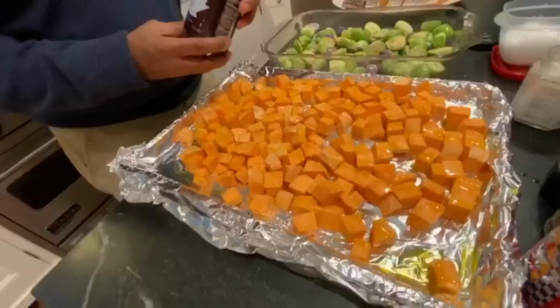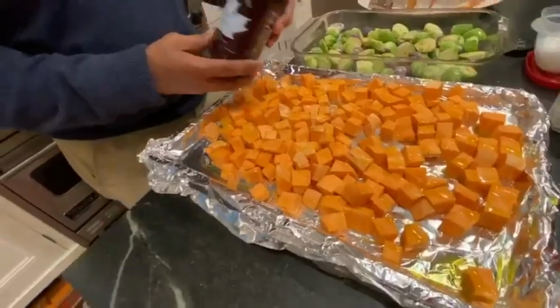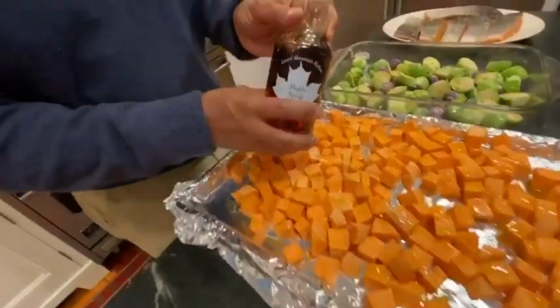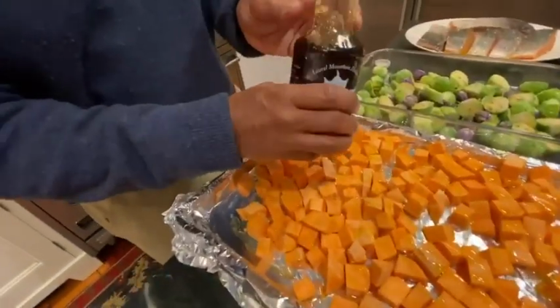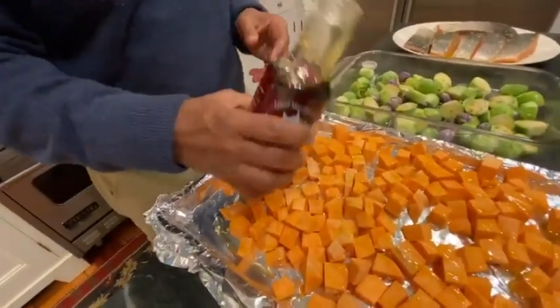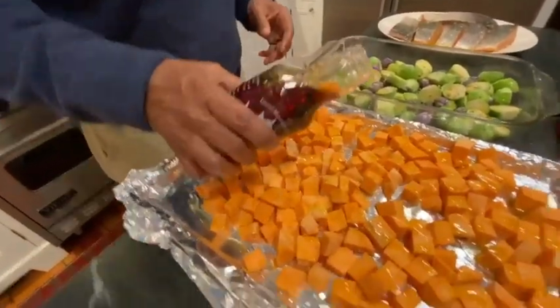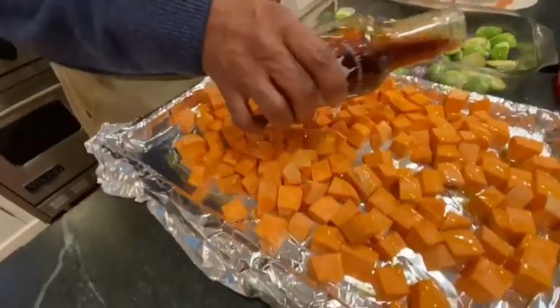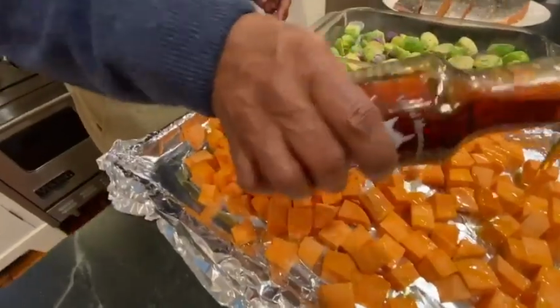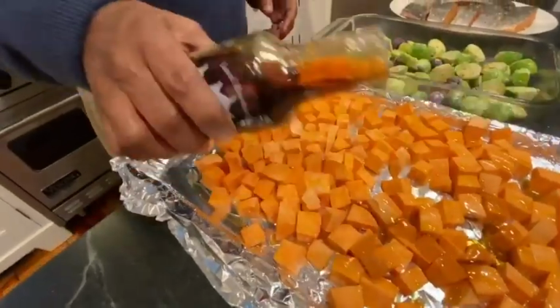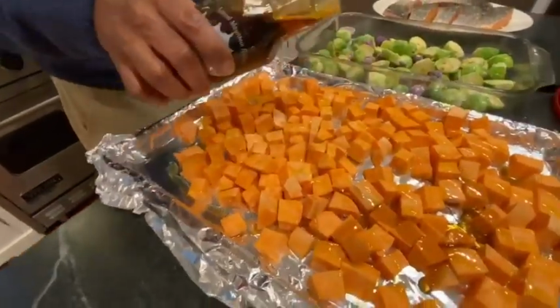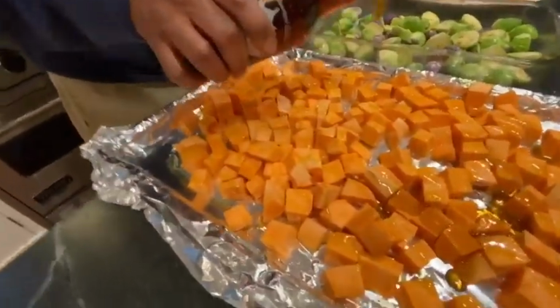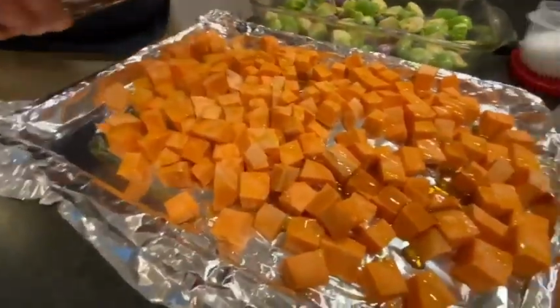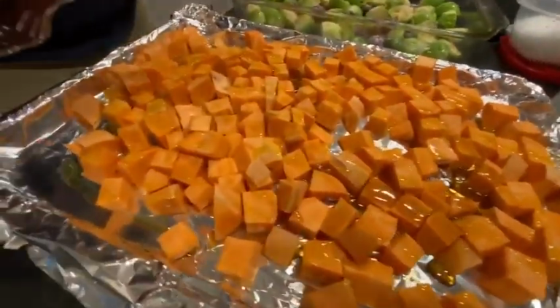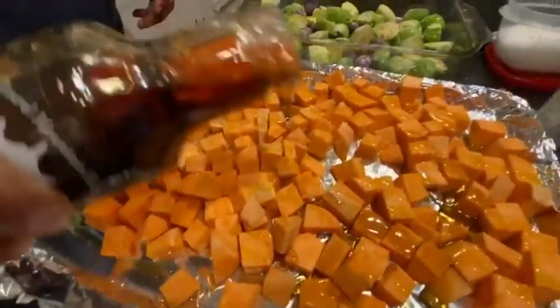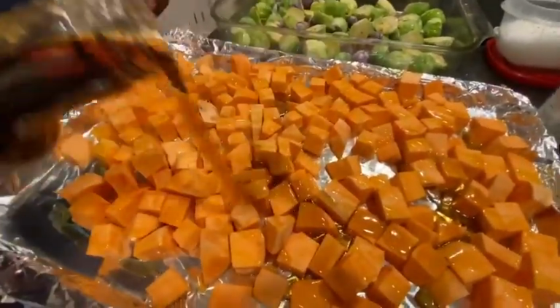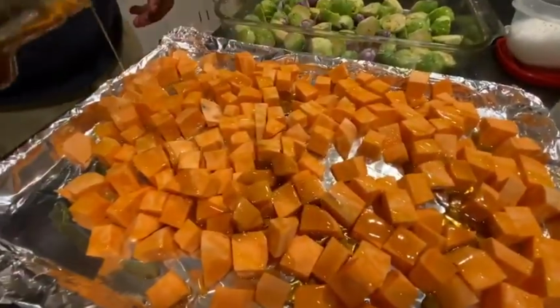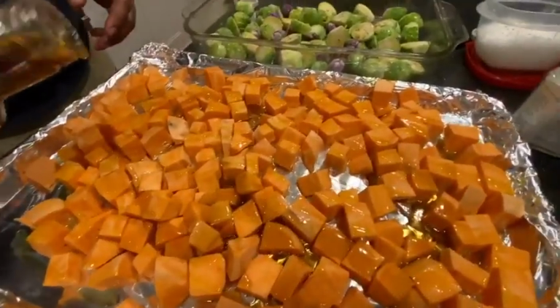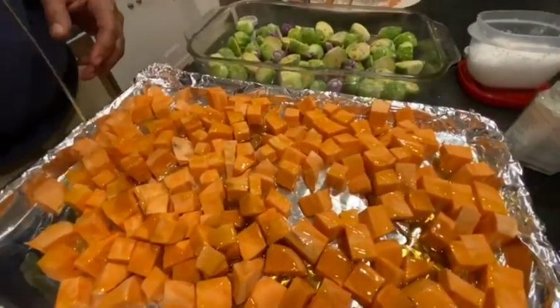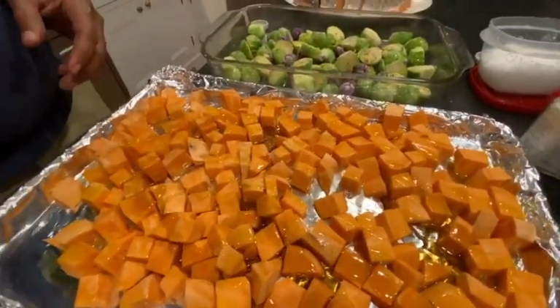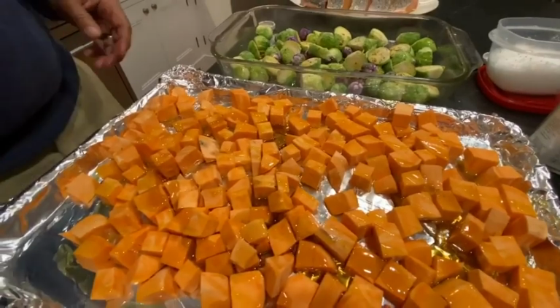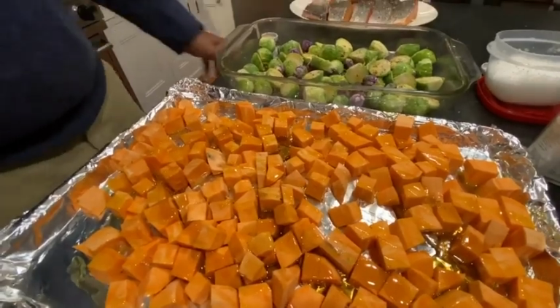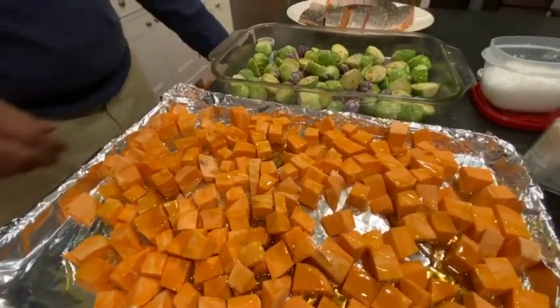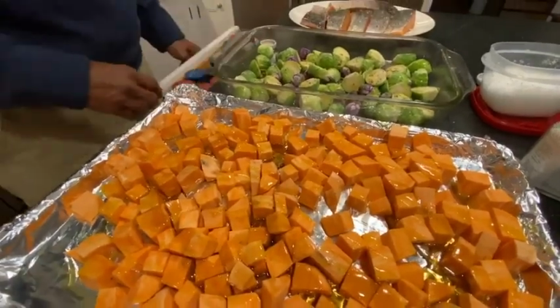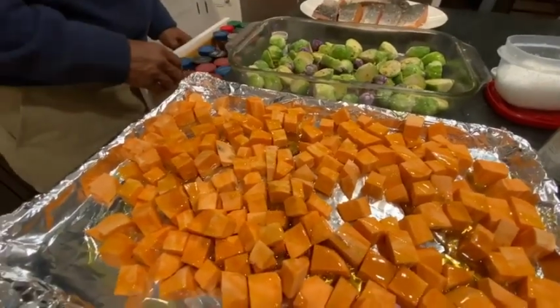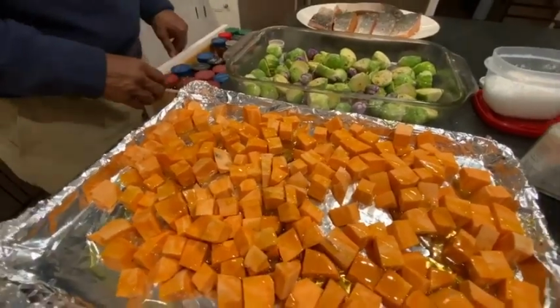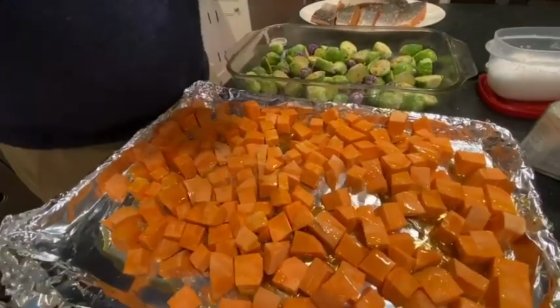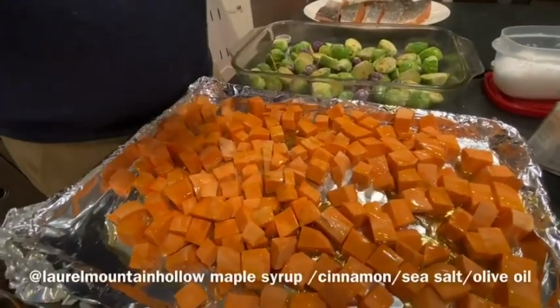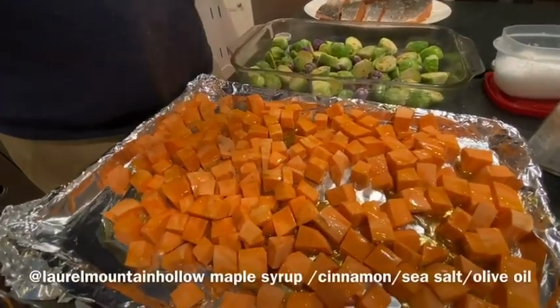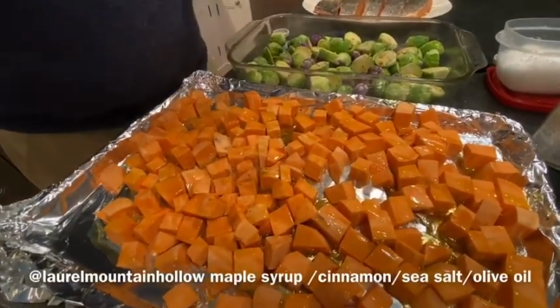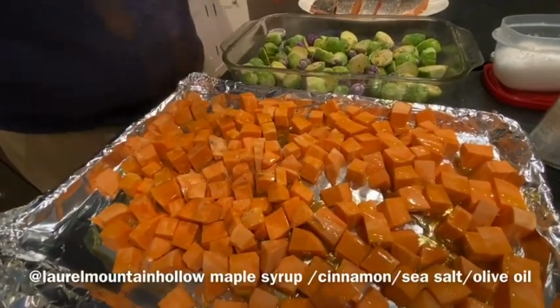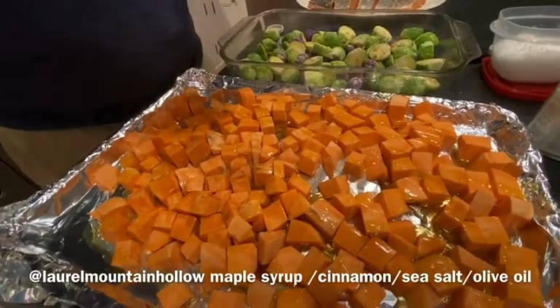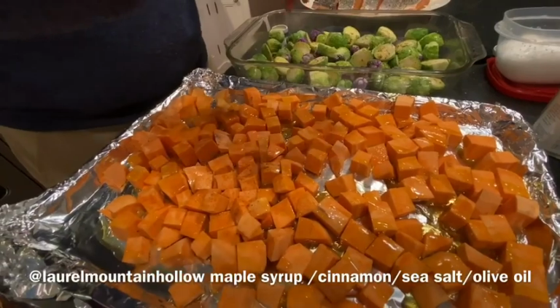Our friends at Laurel Mountain Hollow, they've got a lovely local area maple syrup. Nick likes pancakes. Sprinkle a little ground cinnamon on there.